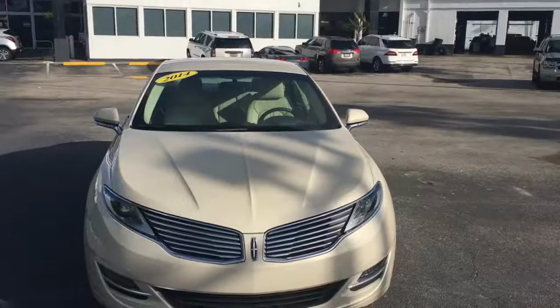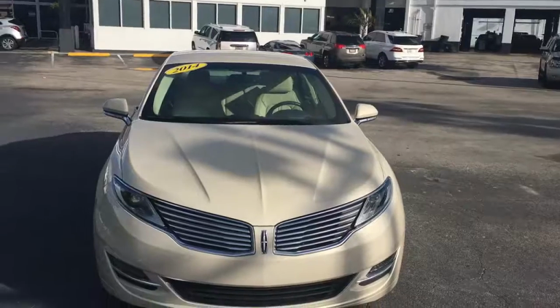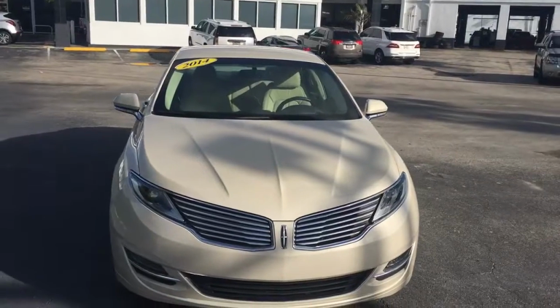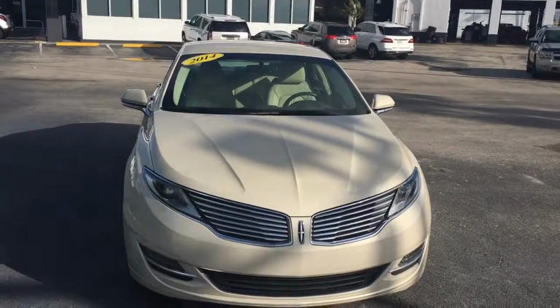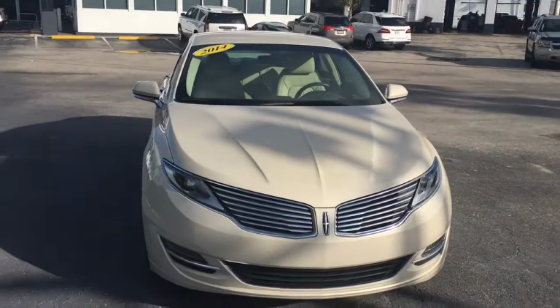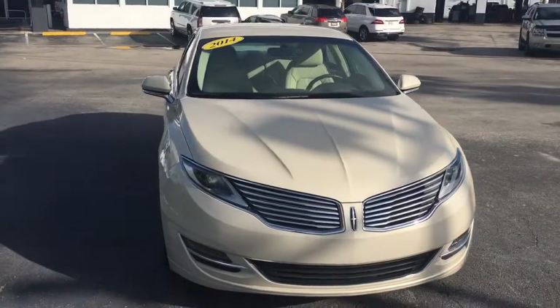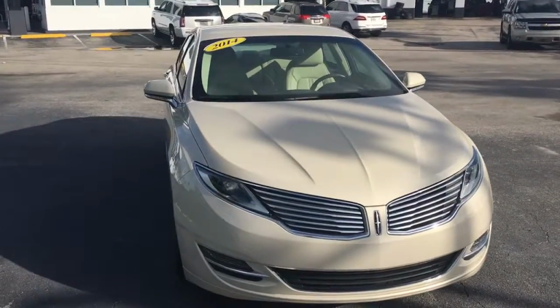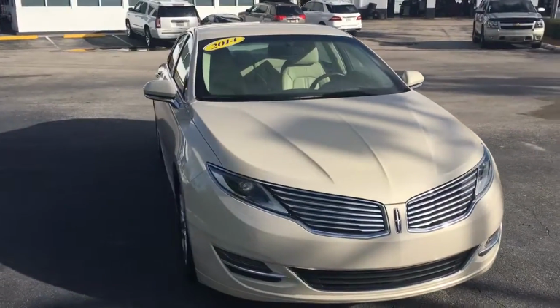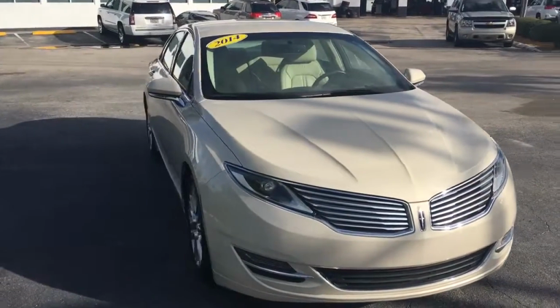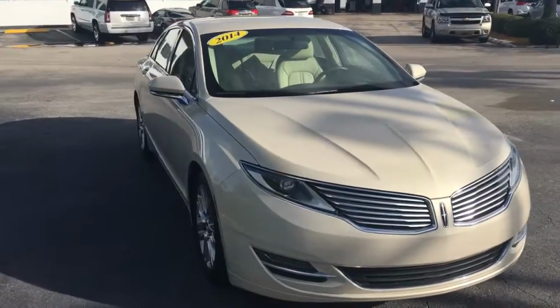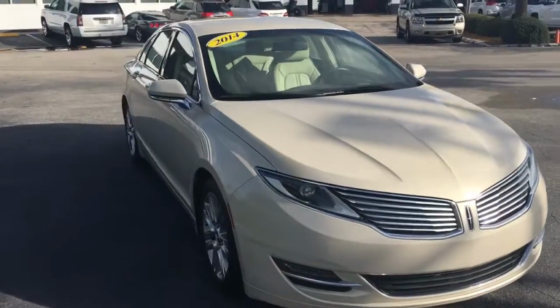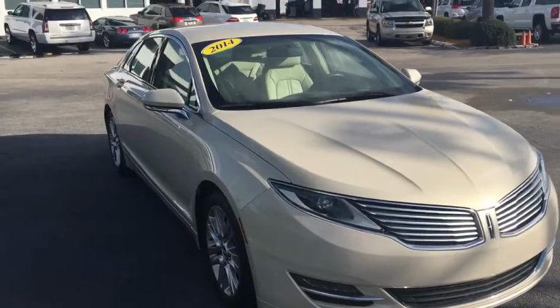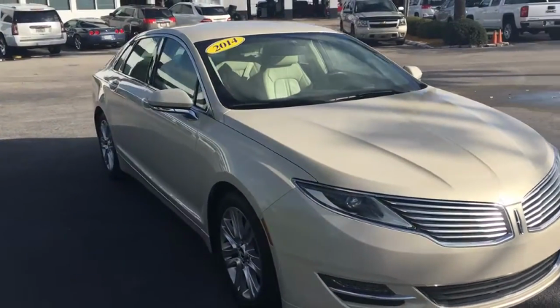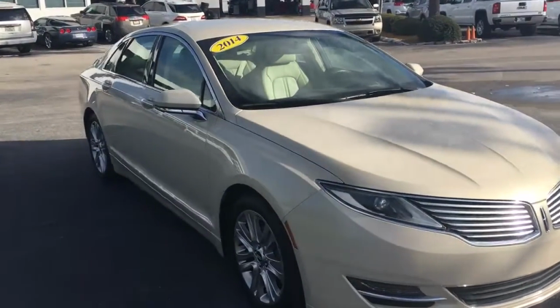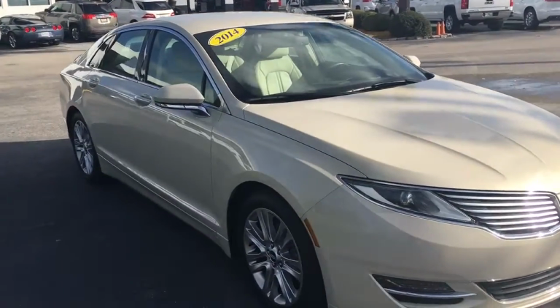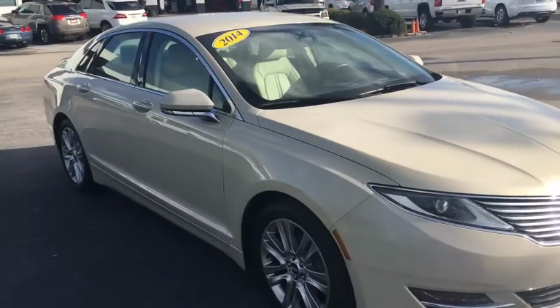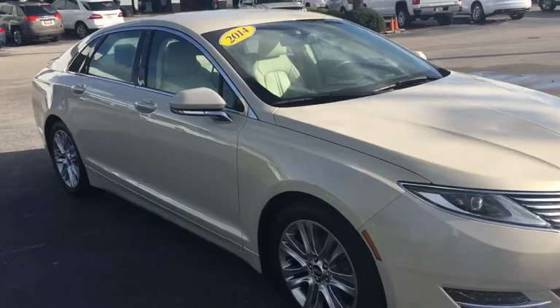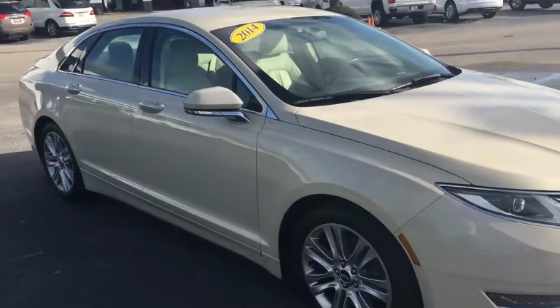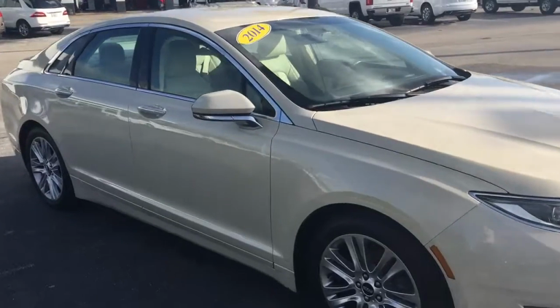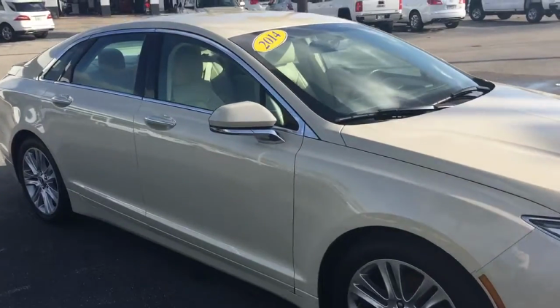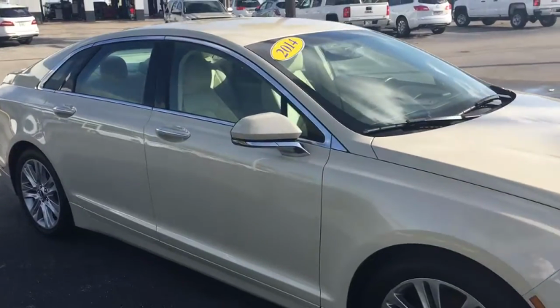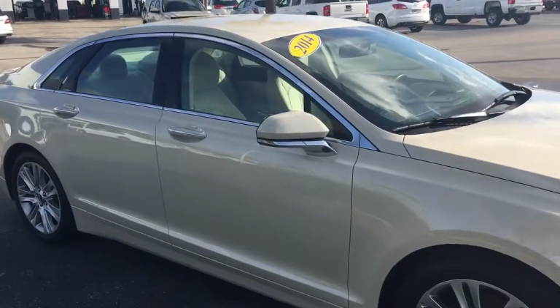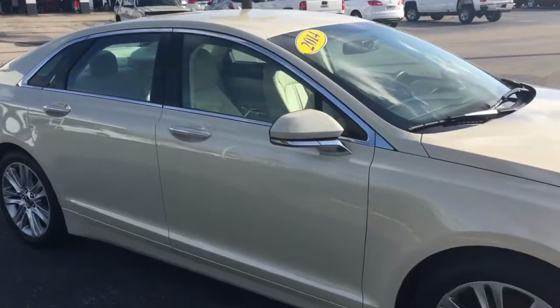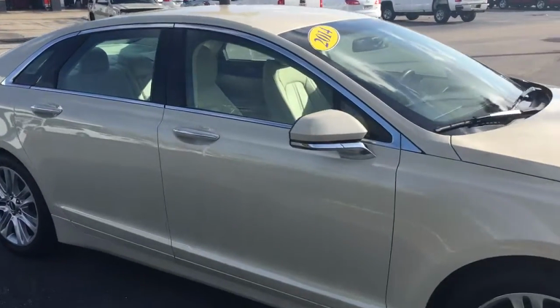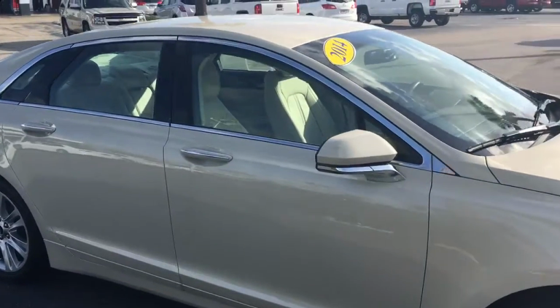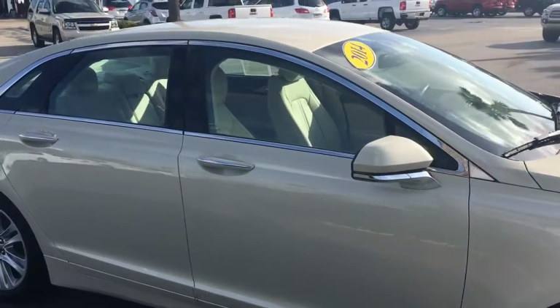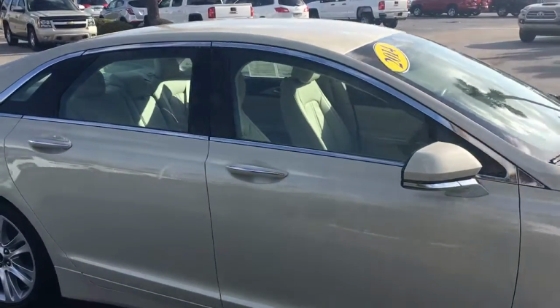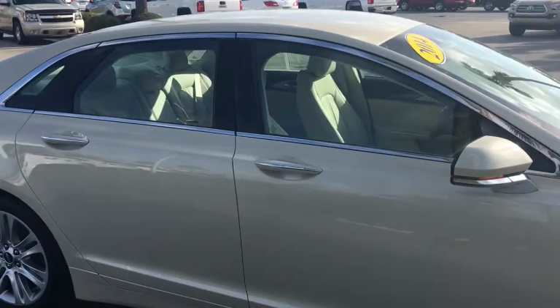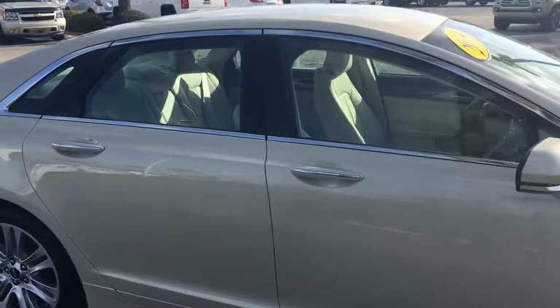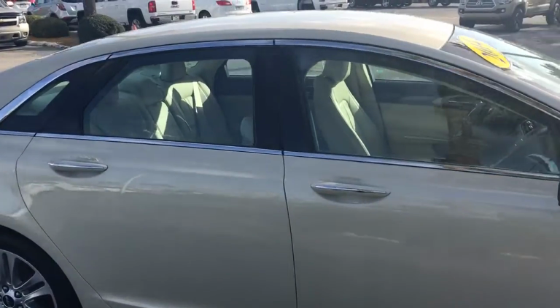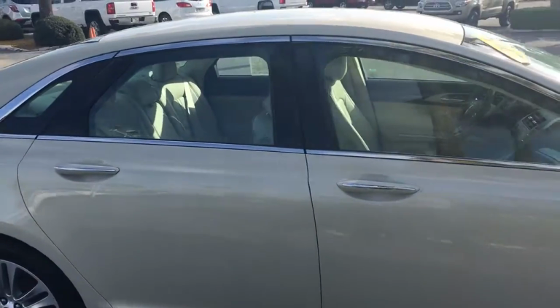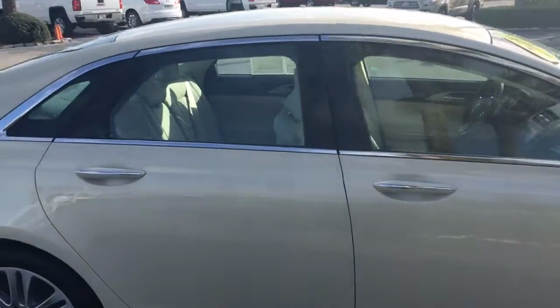Hello, my name is John Dee from Carlsby Oak GMC. I just want to shoot you a real short video on a 2014 Lincoln MKZ. This is a hybrid that does come equipped with remote start.